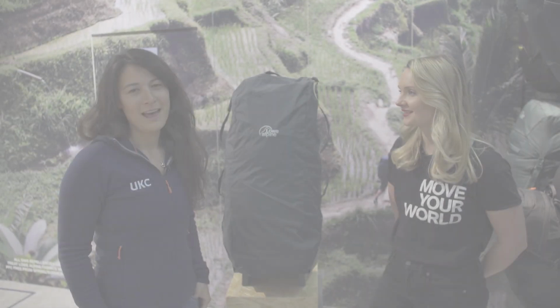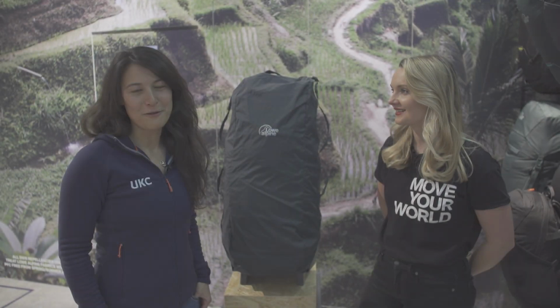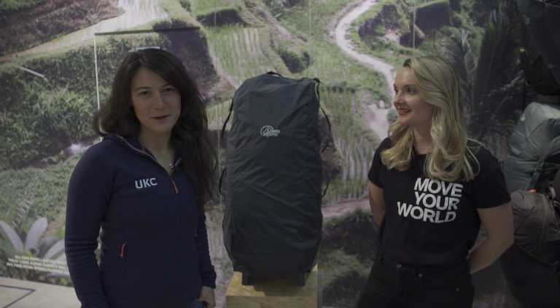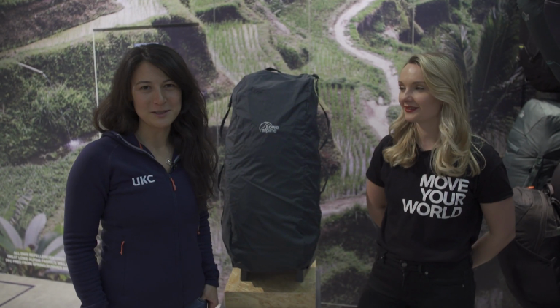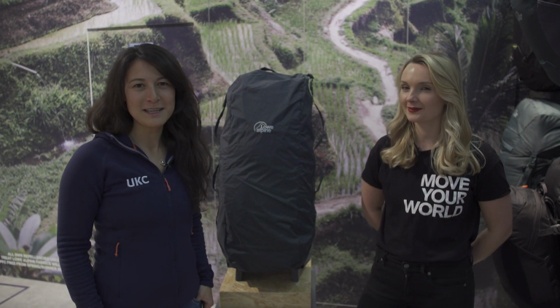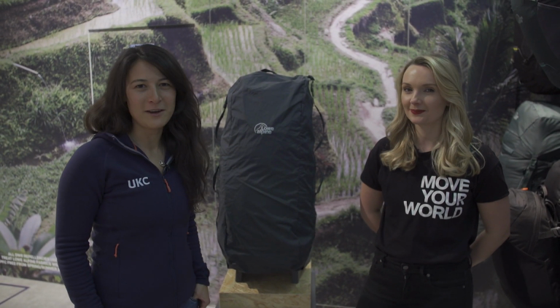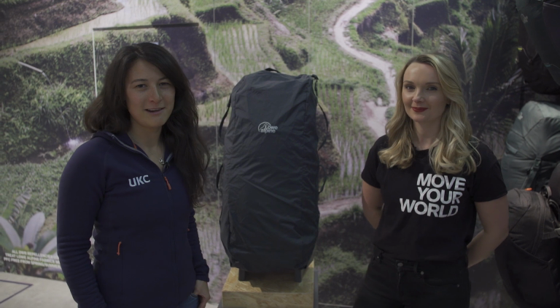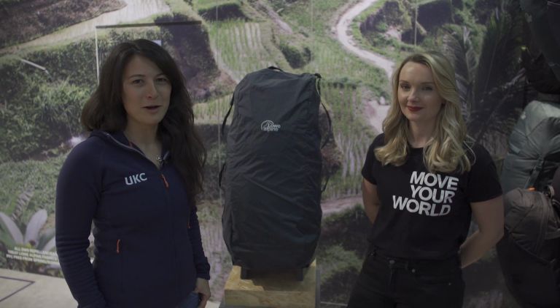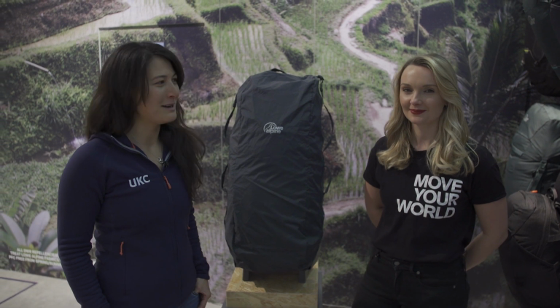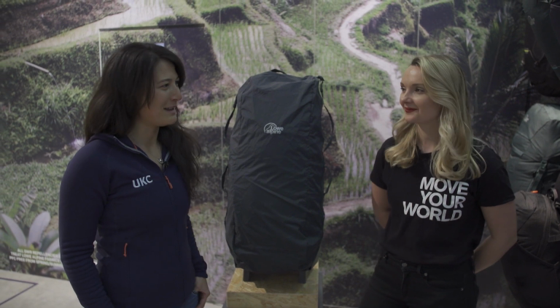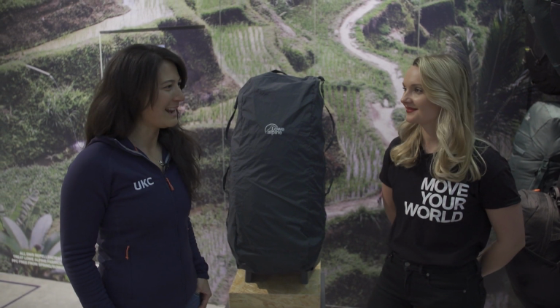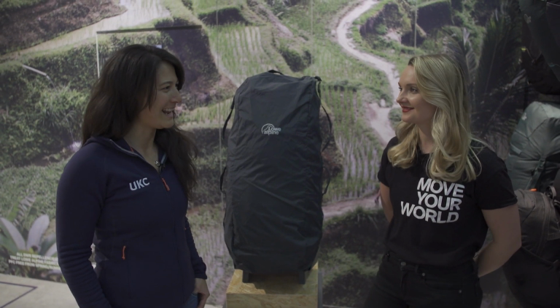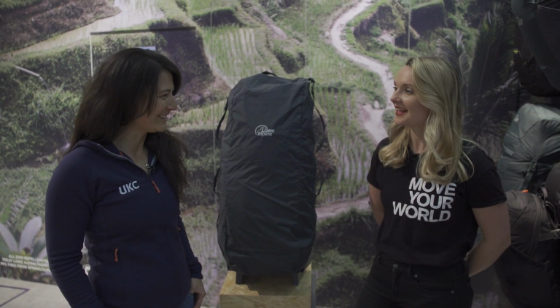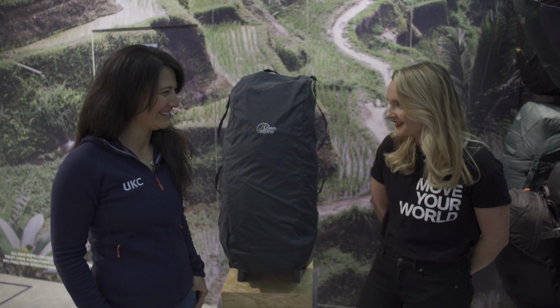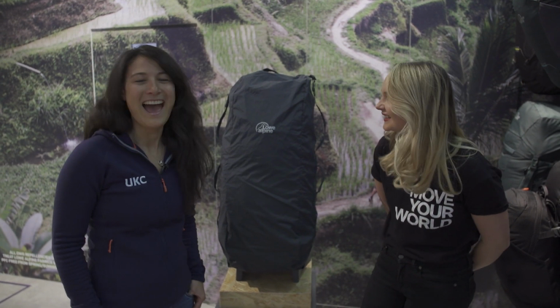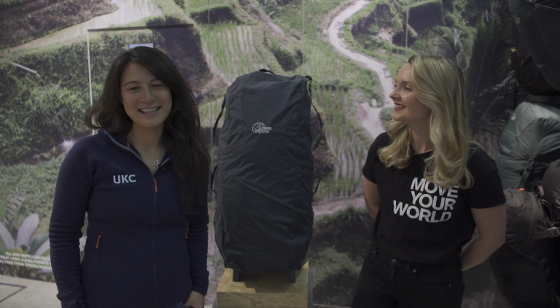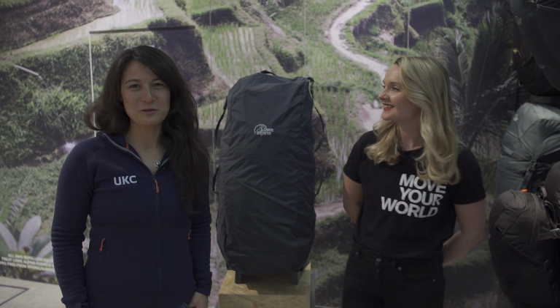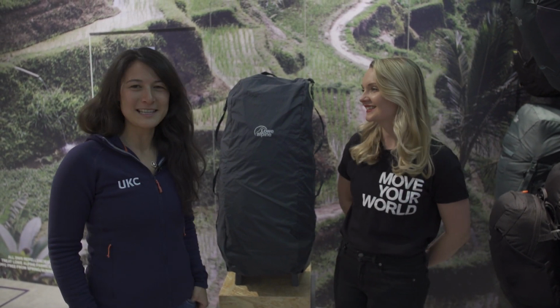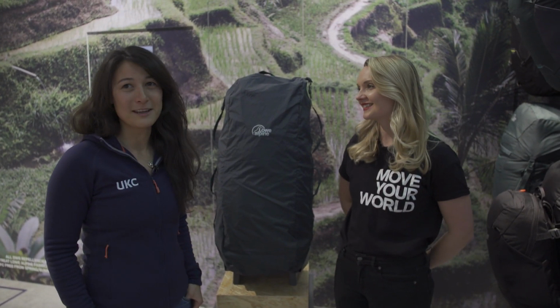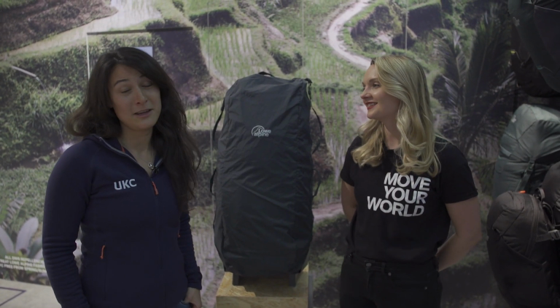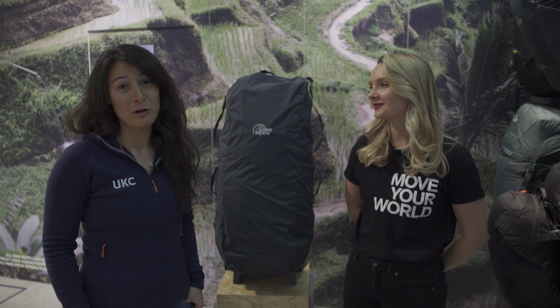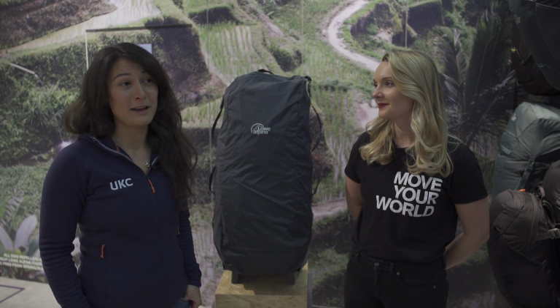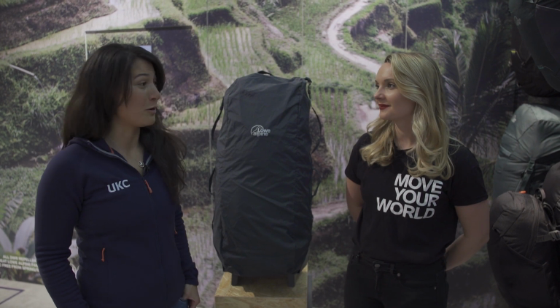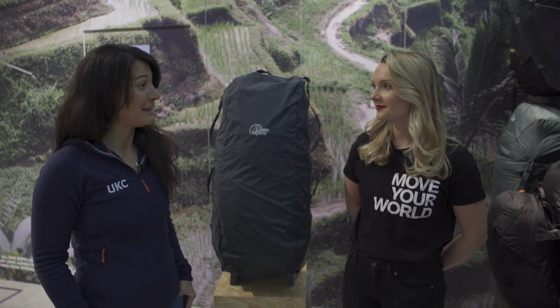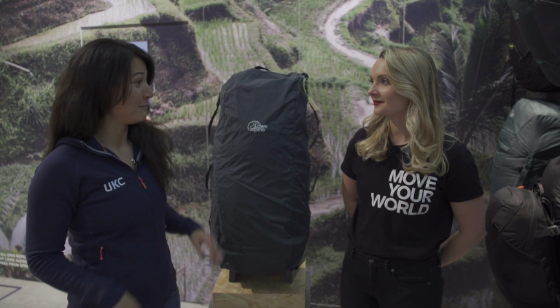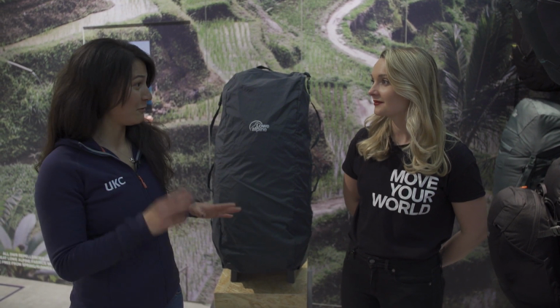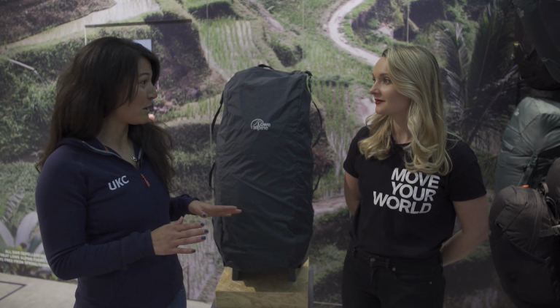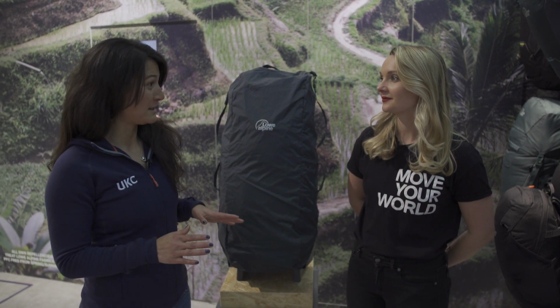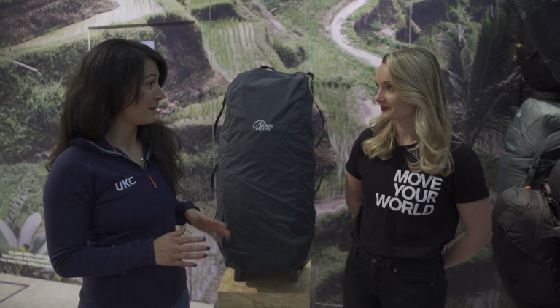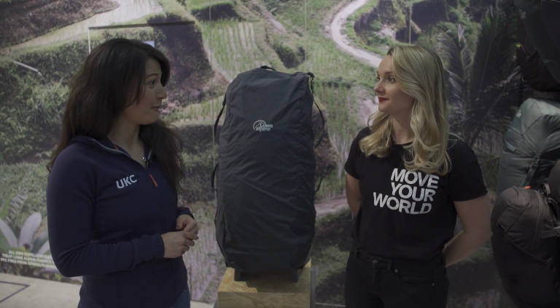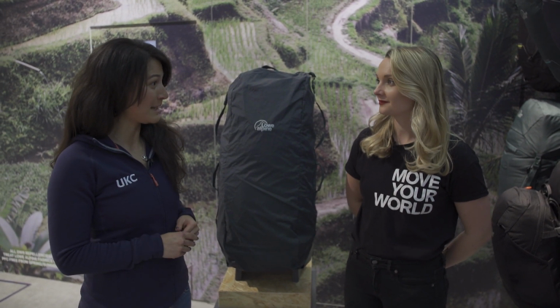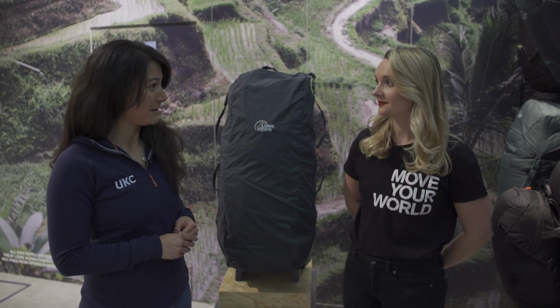Hello from ISPO 2020. We are here at Low Alpine with Alex. And we're just going to have a look at the new Alpine completely ground-up redesign of the Escape series.